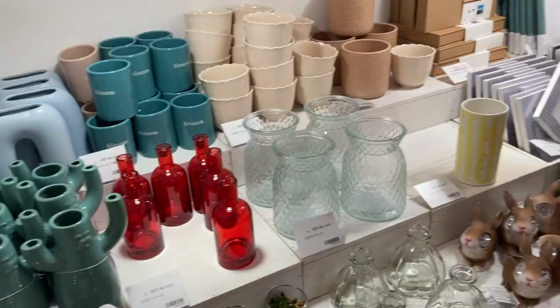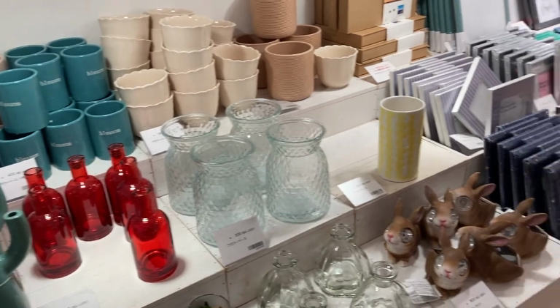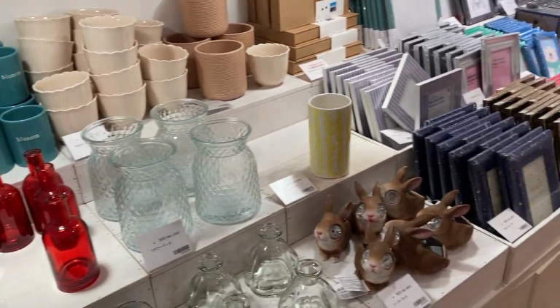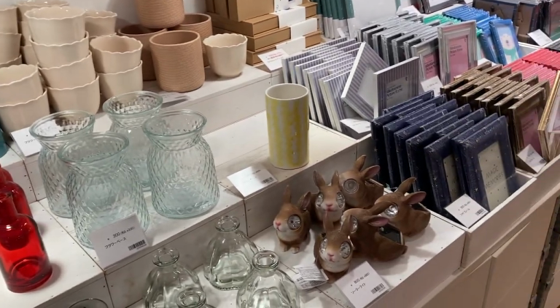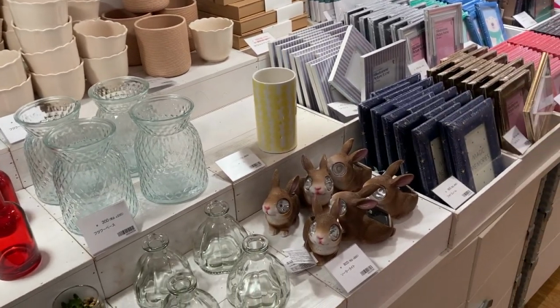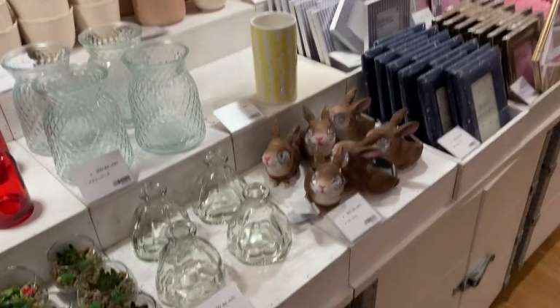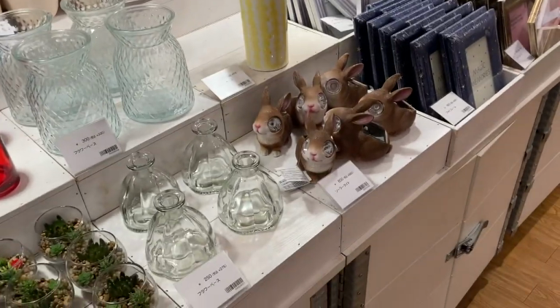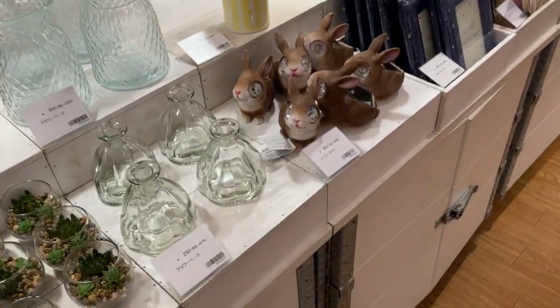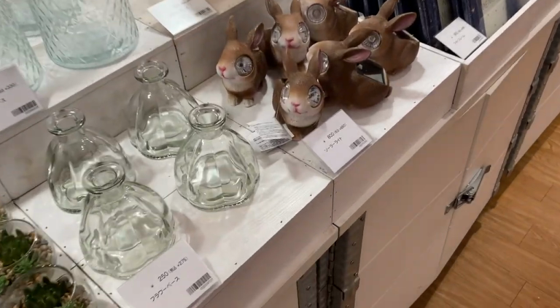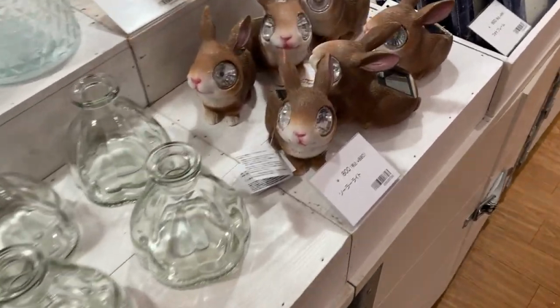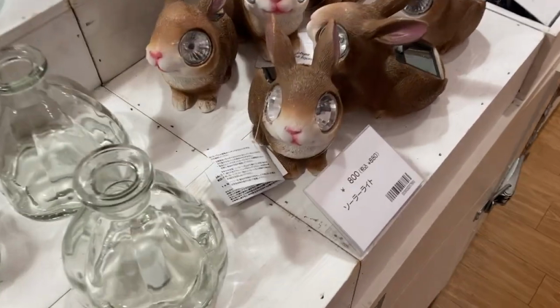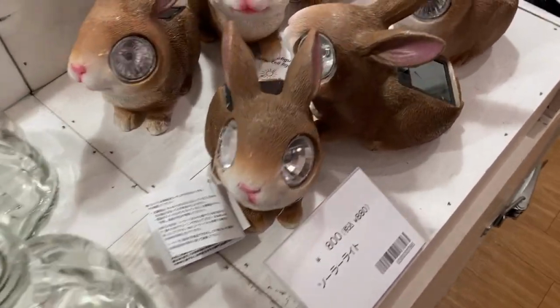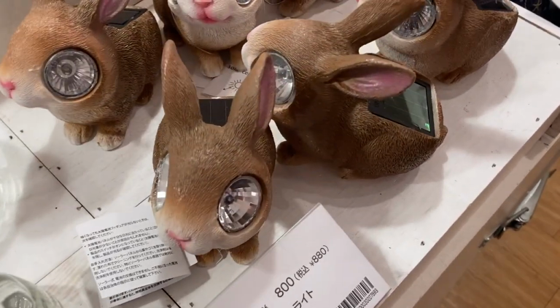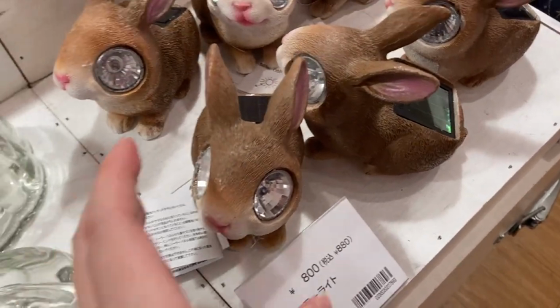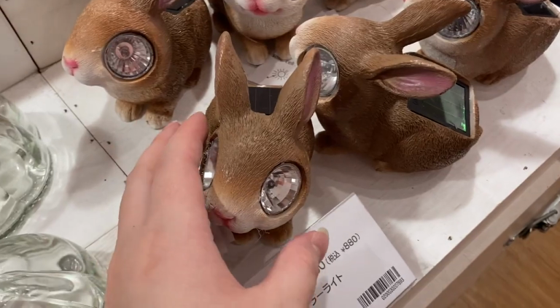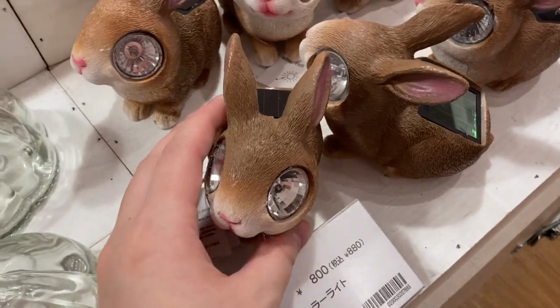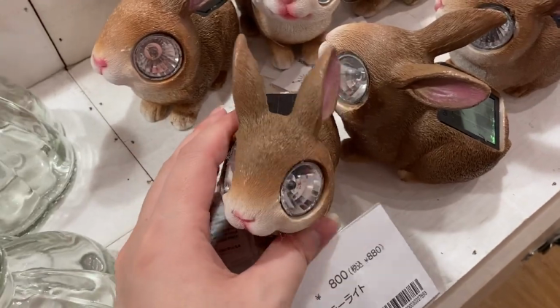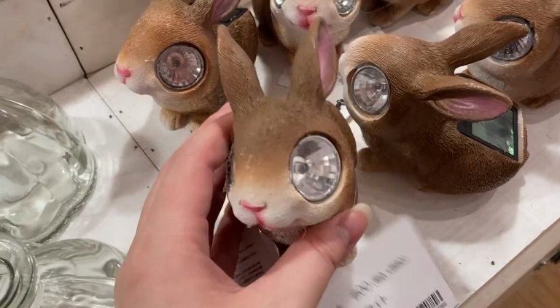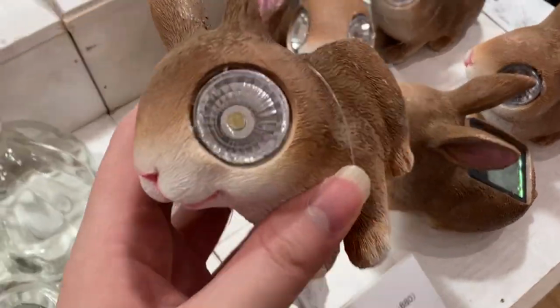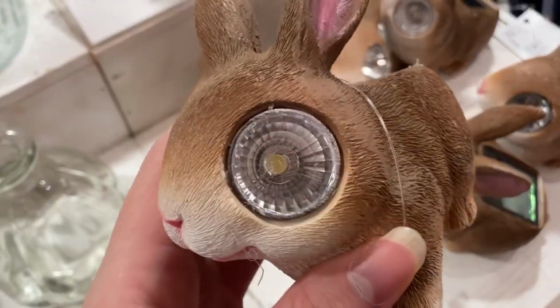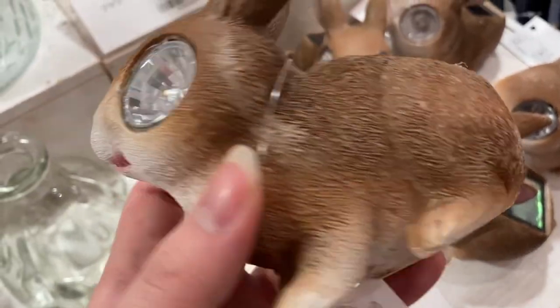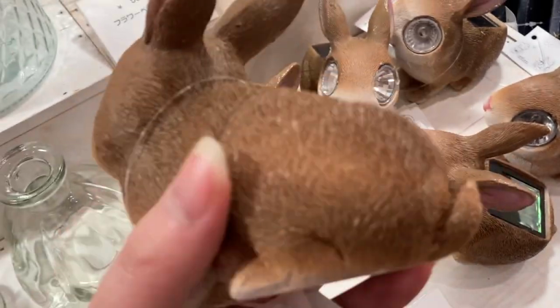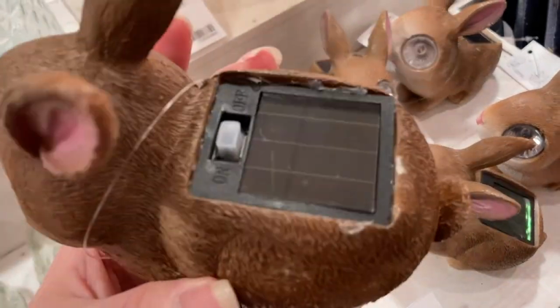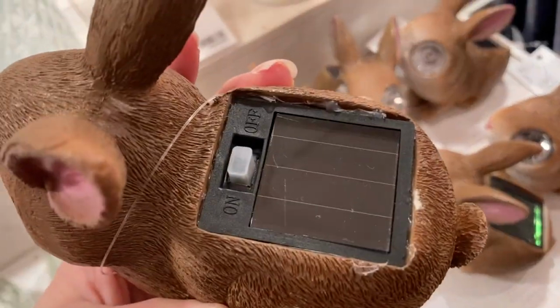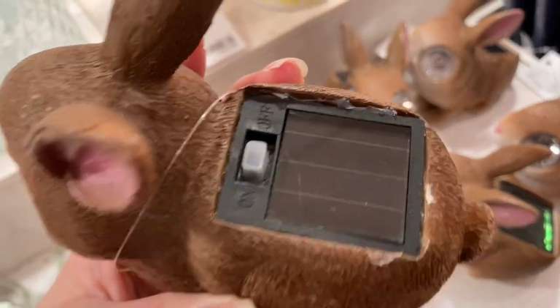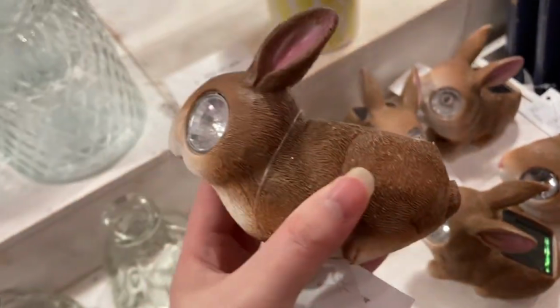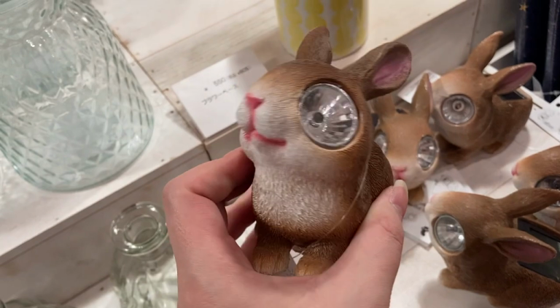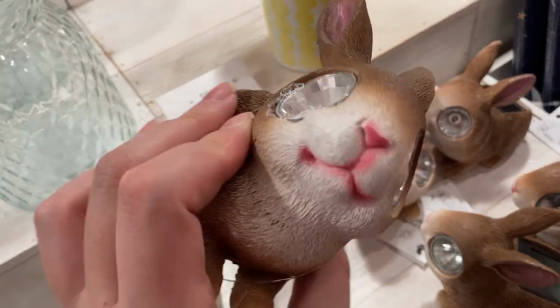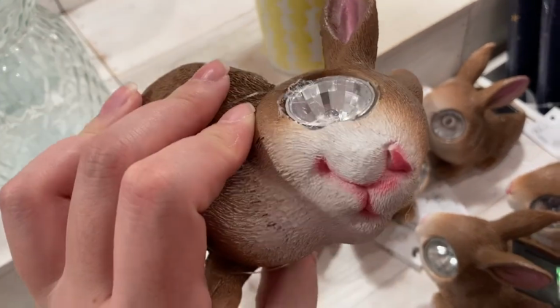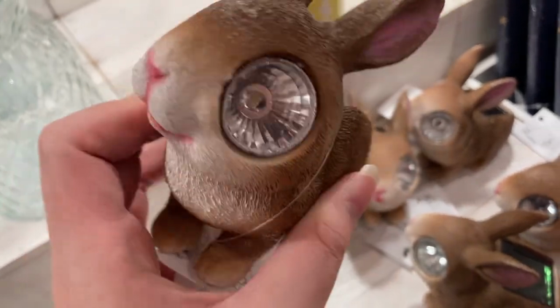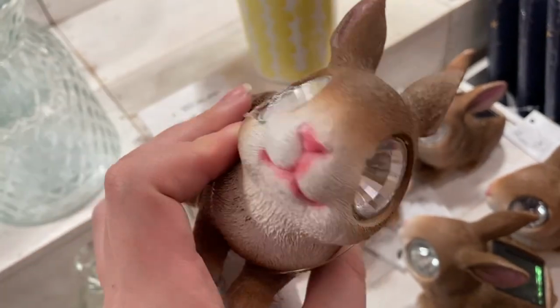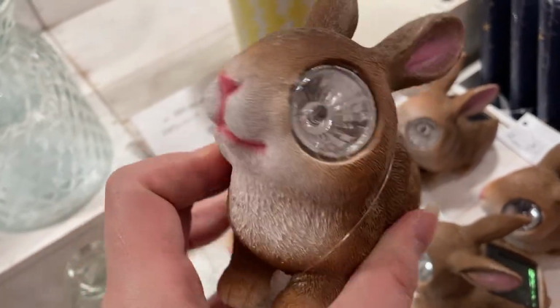Over here they had something even creepier — this rabbit that's solar powered and has these big bulbs for eyes. I mean, it's a cute concept, but it's kind of scary.